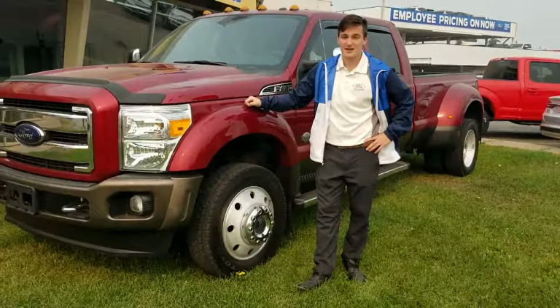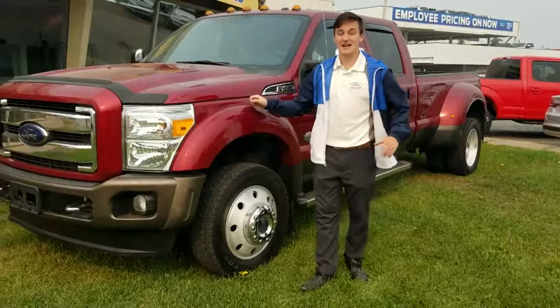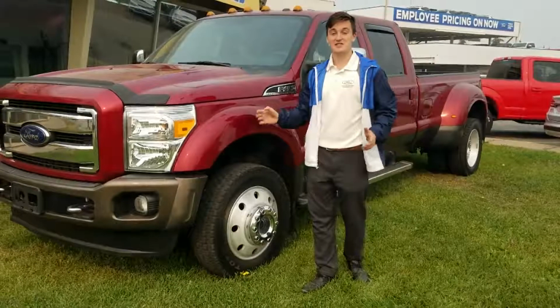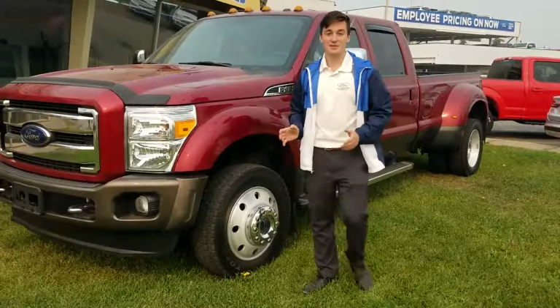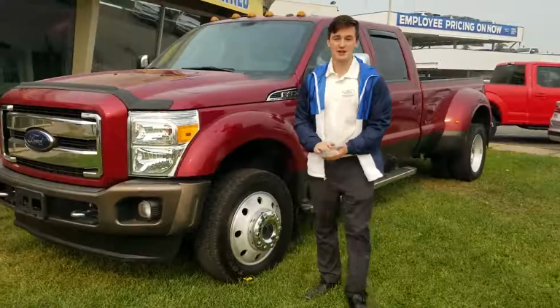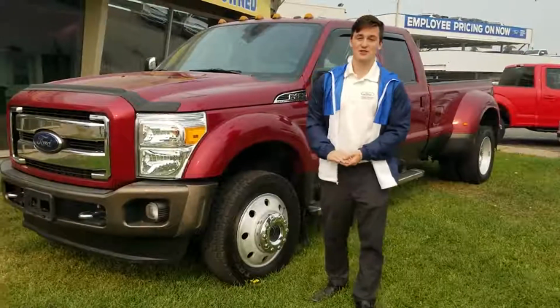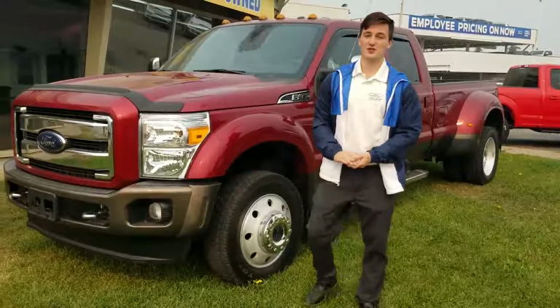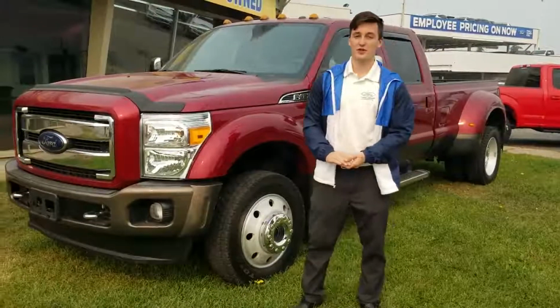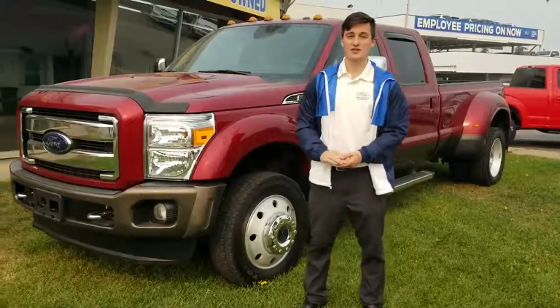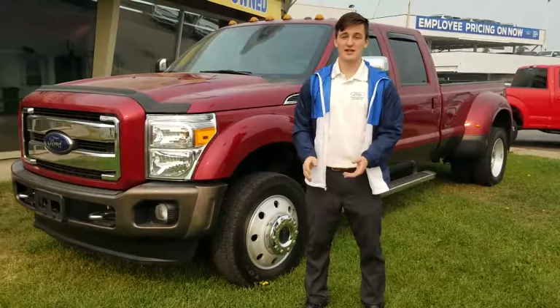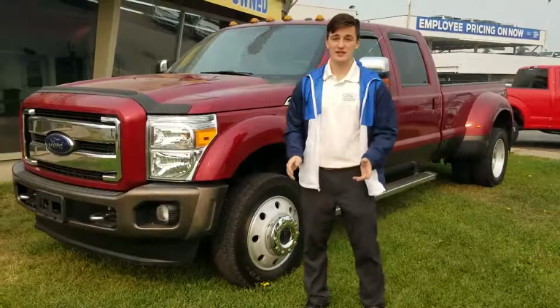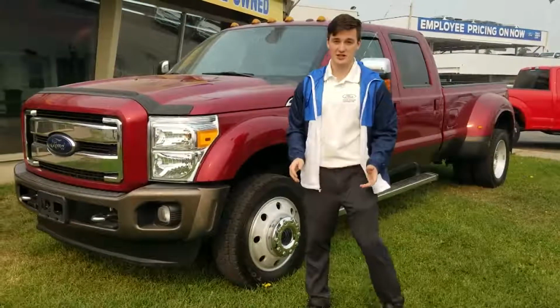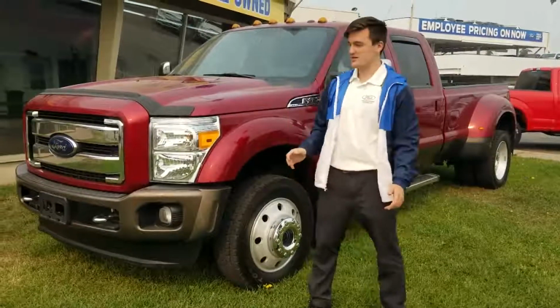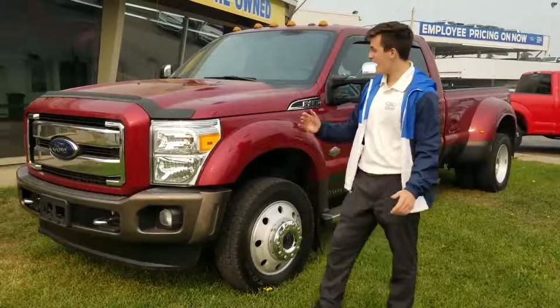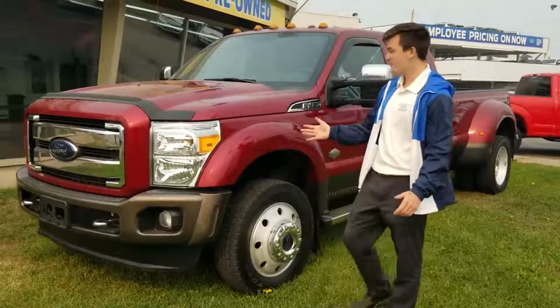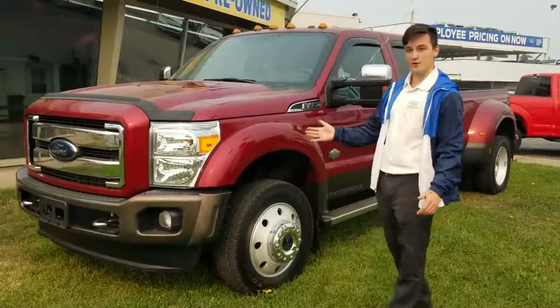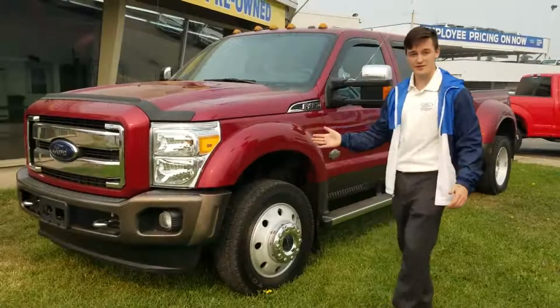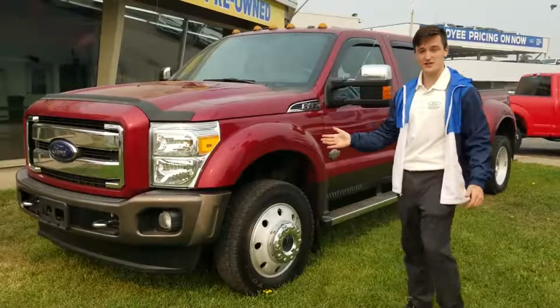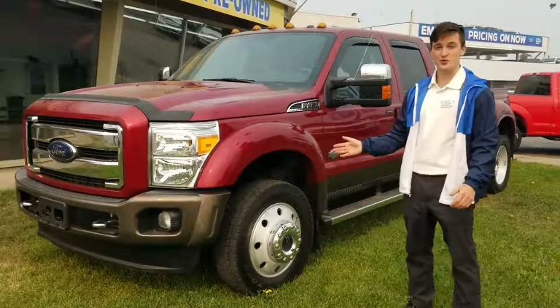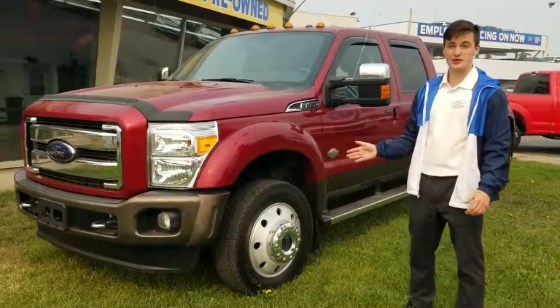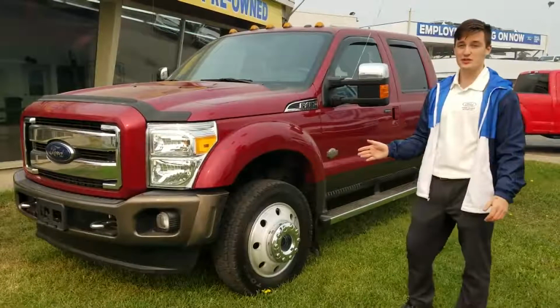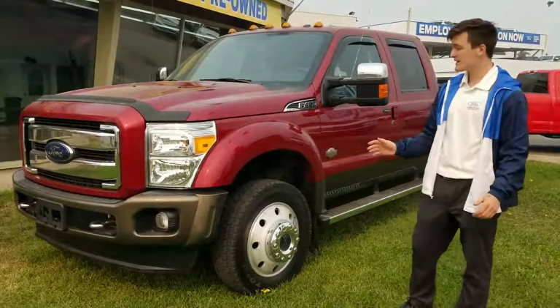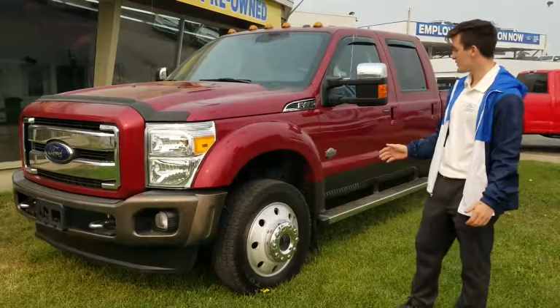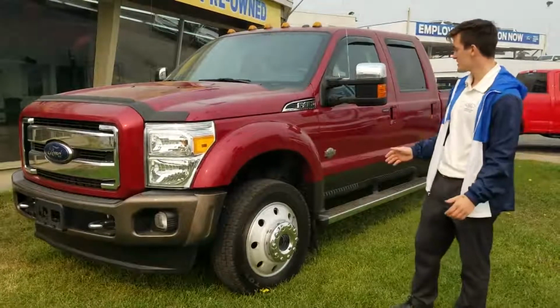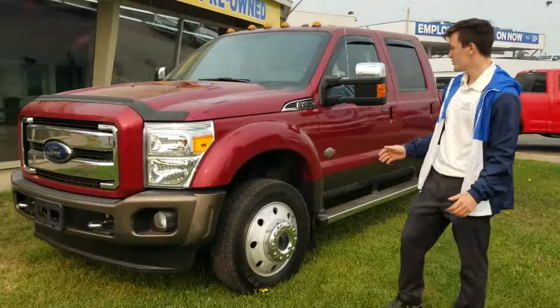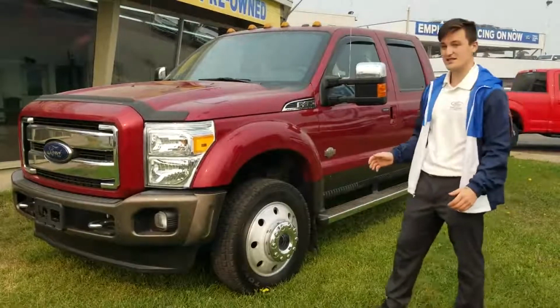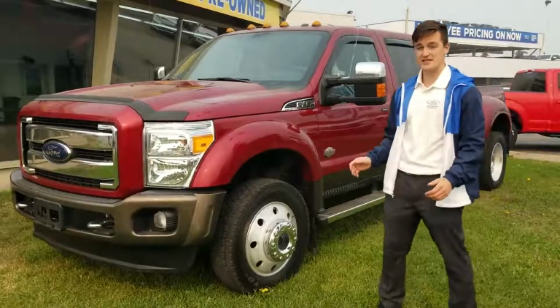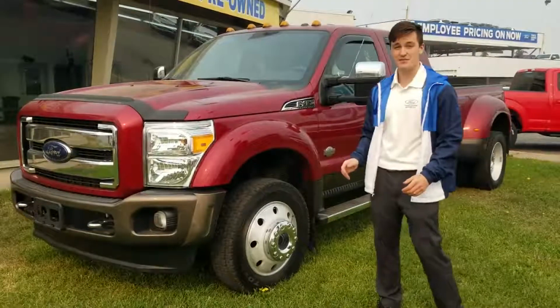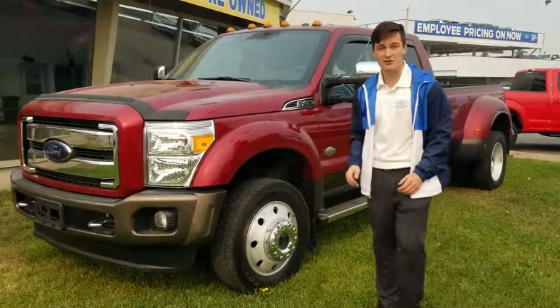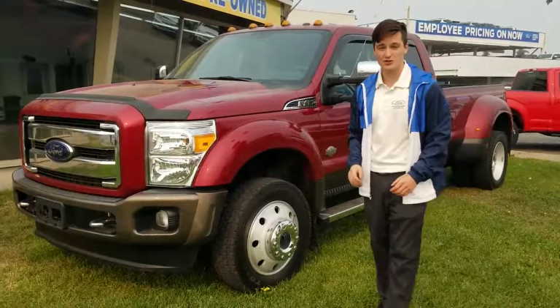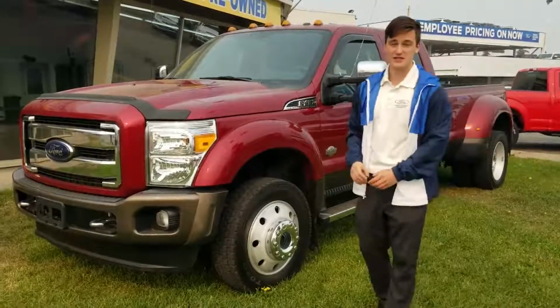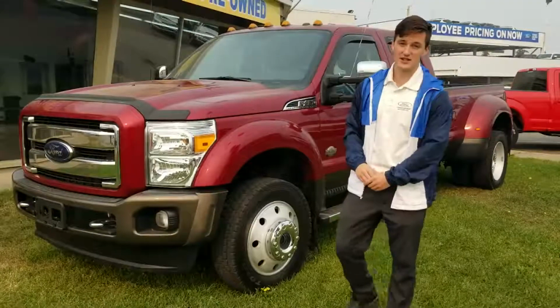Hey guys, it's Jacob Cundey here at Prince George Ford. Today I want to talk to you about this F-450 Super Duty with a 6.7 Powerstroke diesel engine.